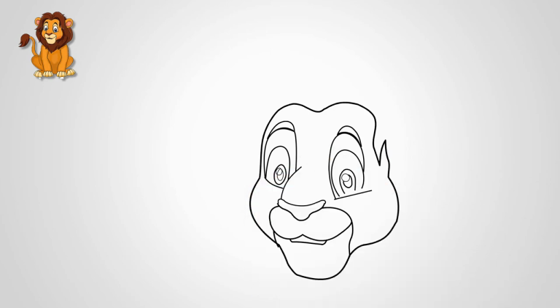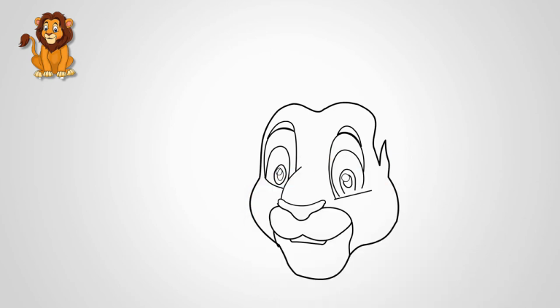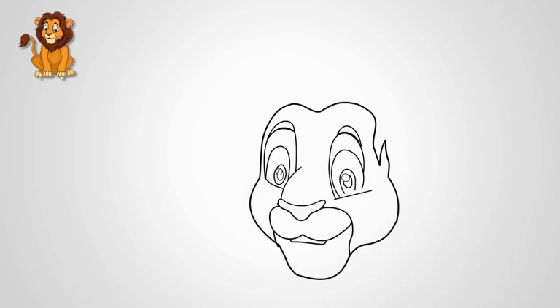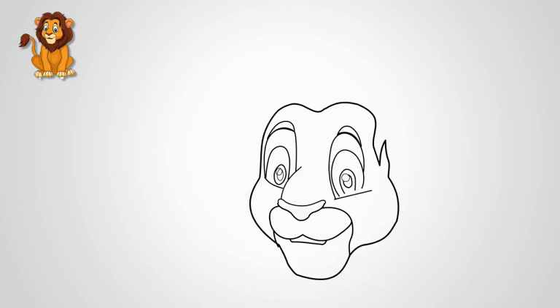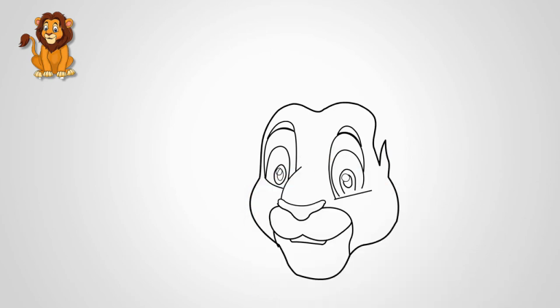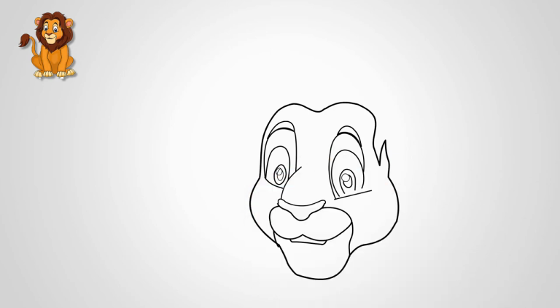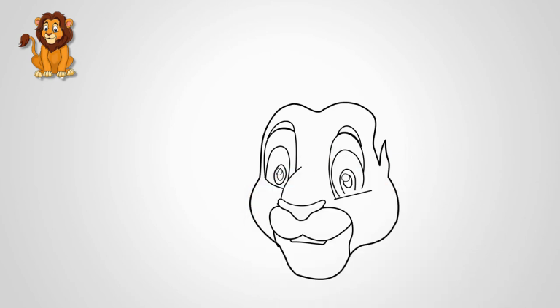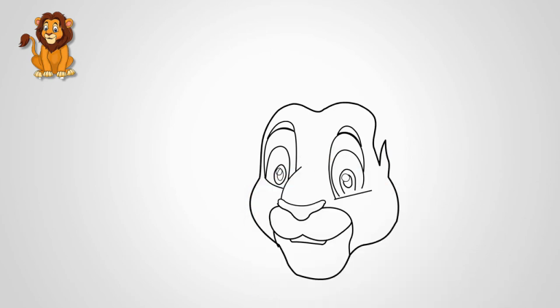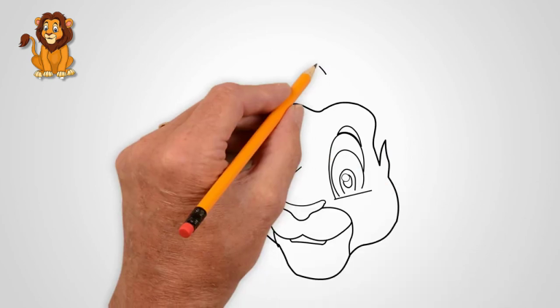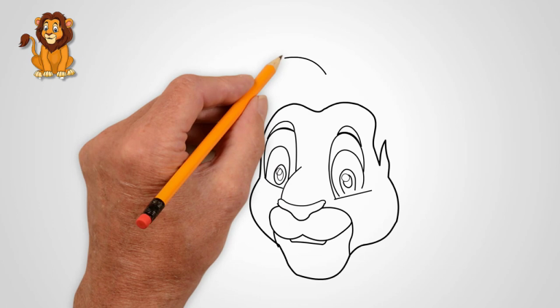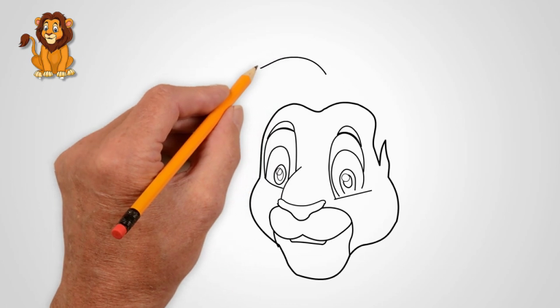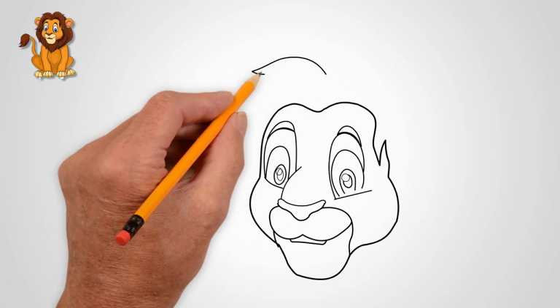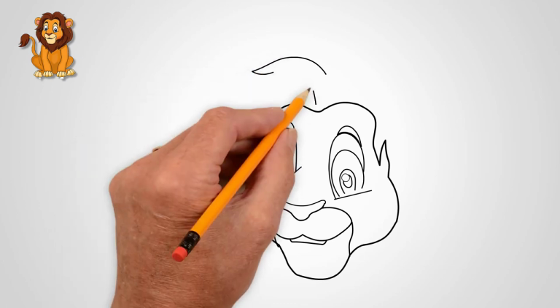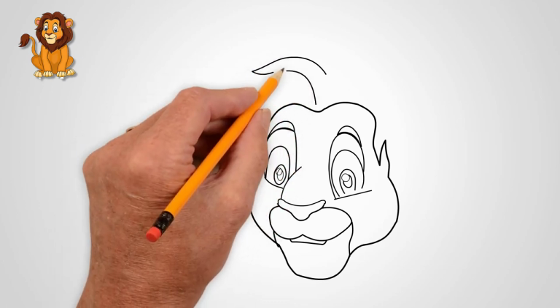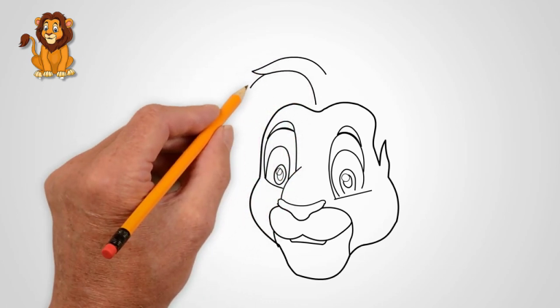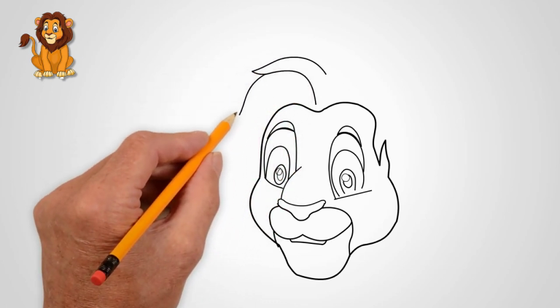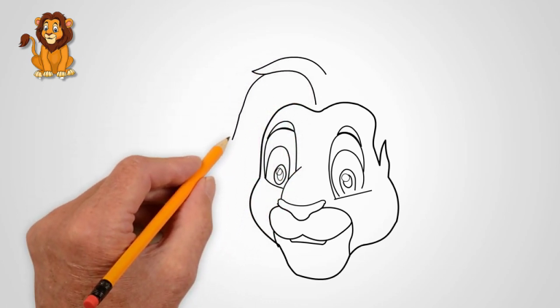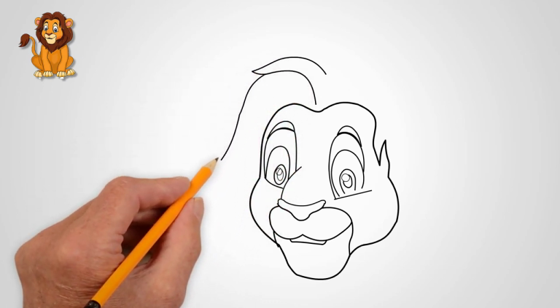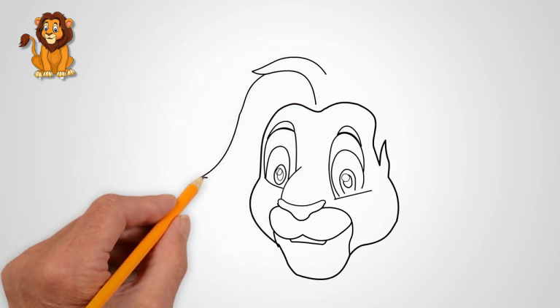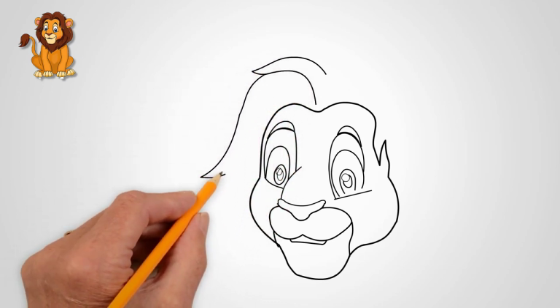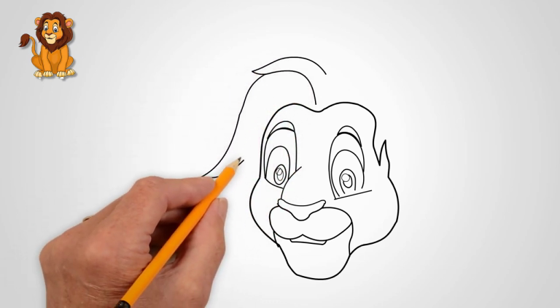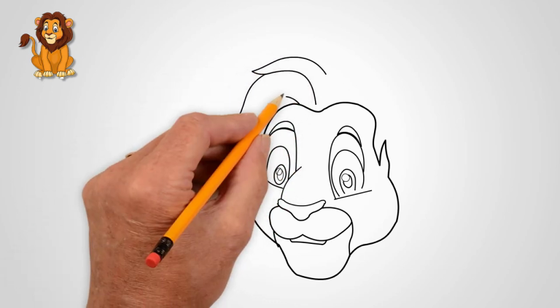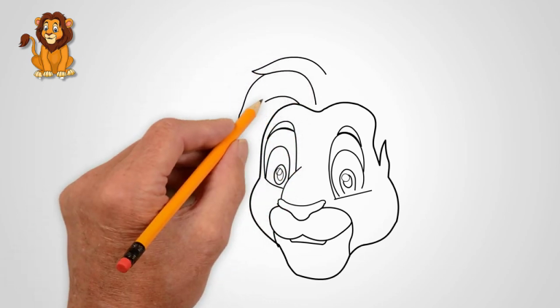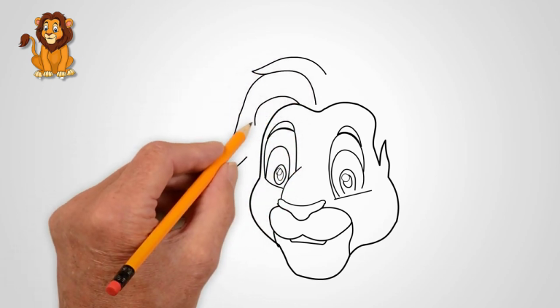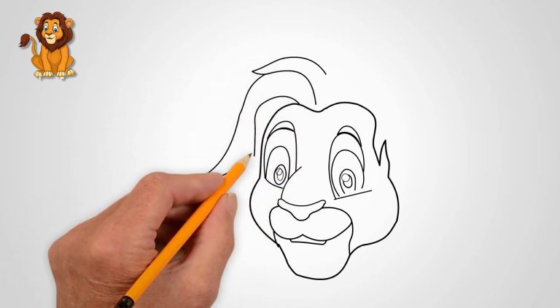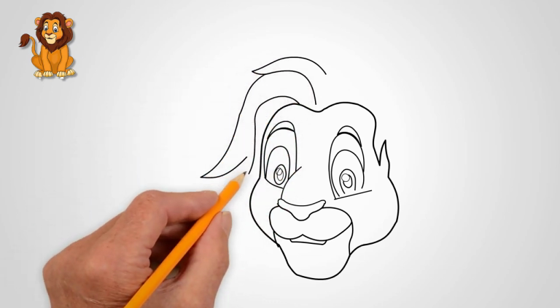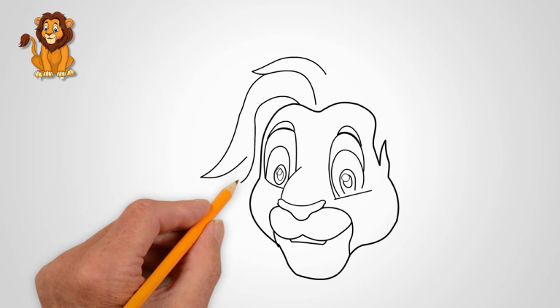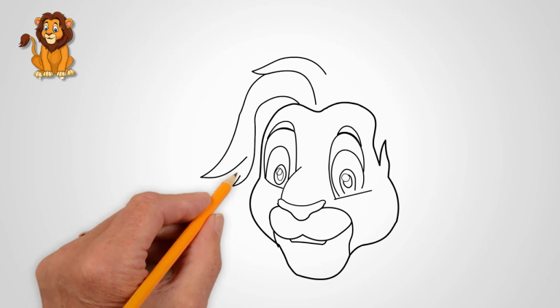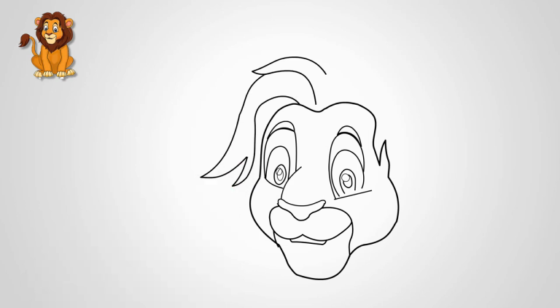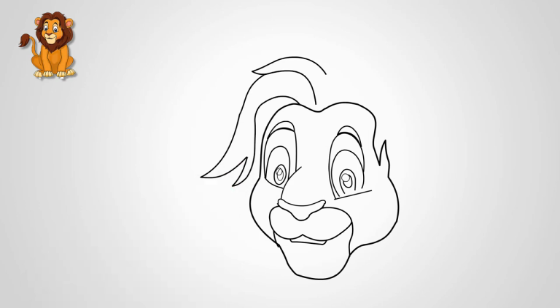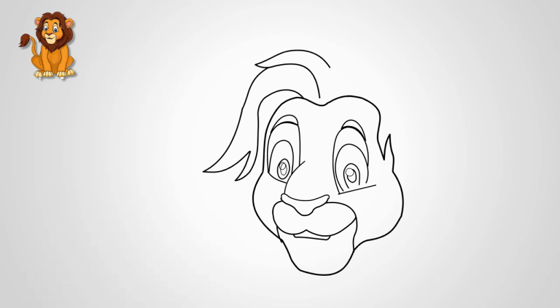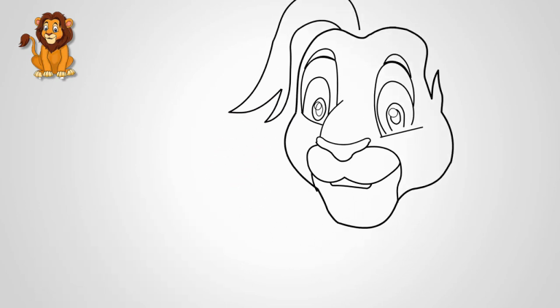Draw an oval line around the lion's face. Draw the contour of the lion's face. Each lion has a beautiful and thick mane — draw a mane on the head of a lion.